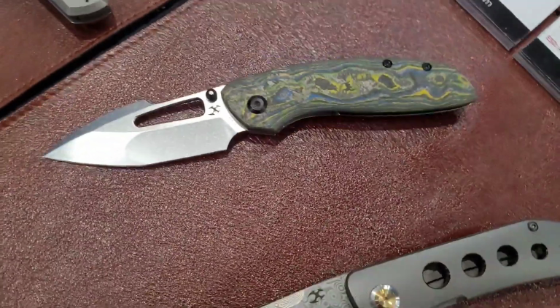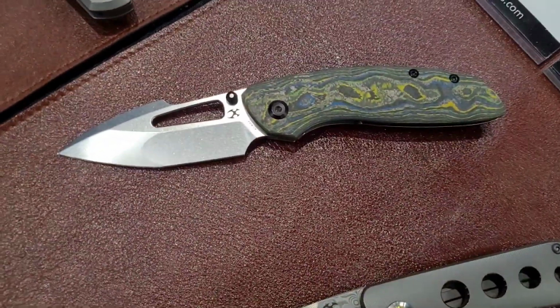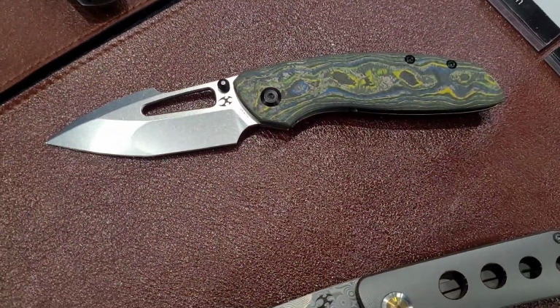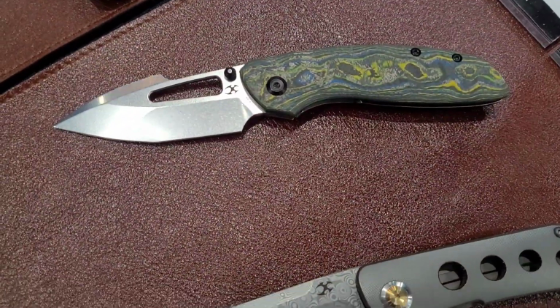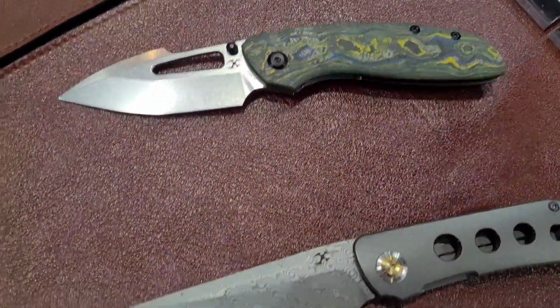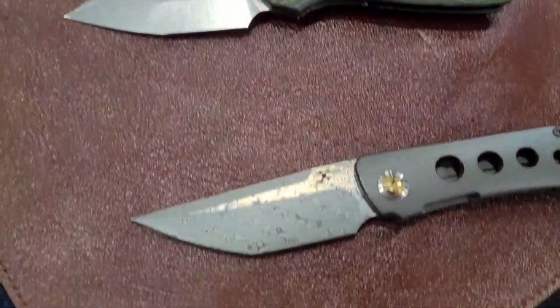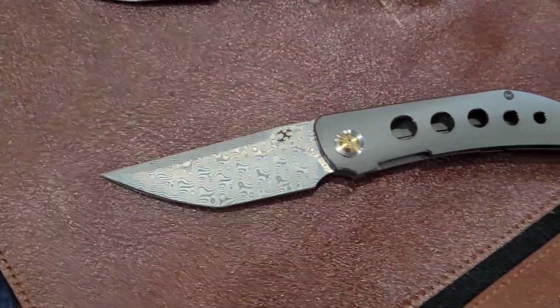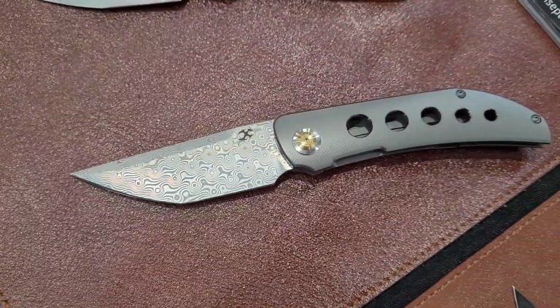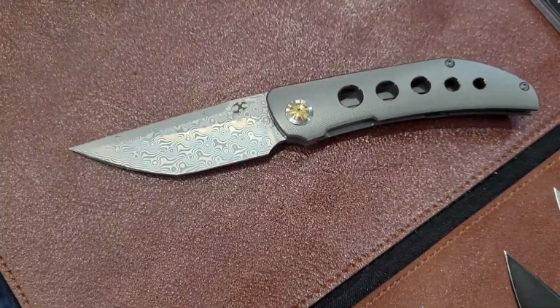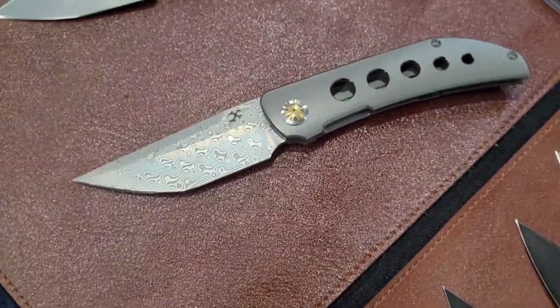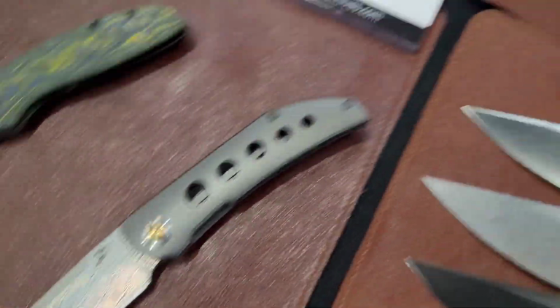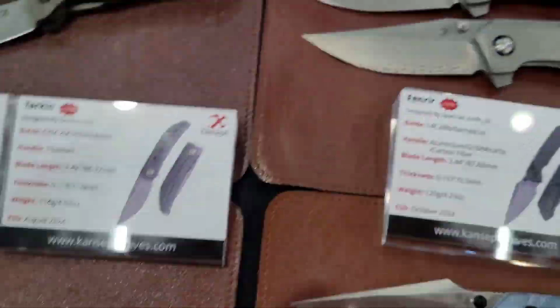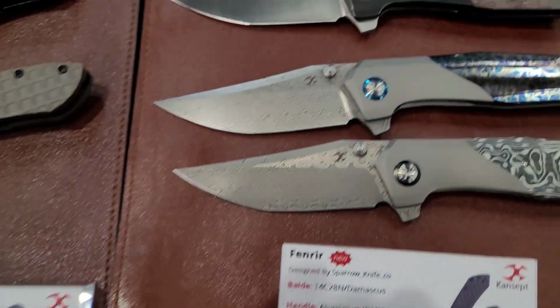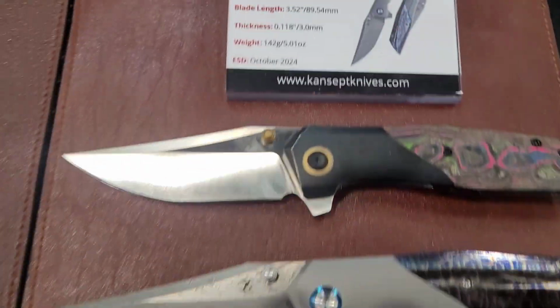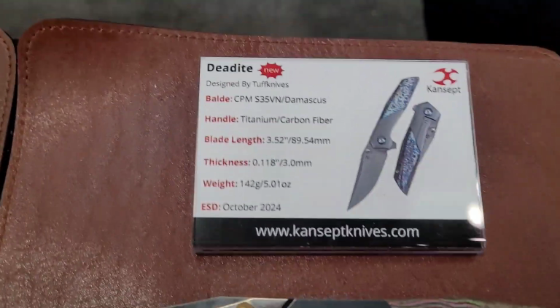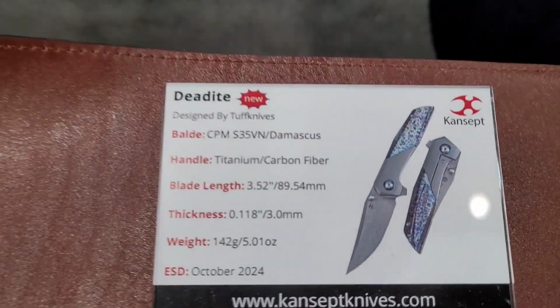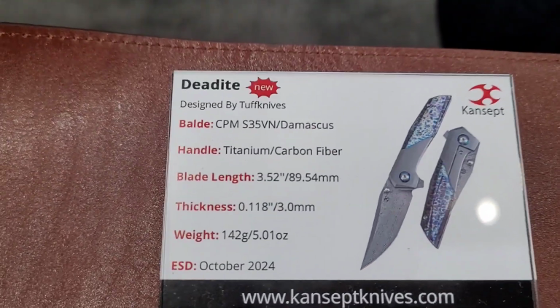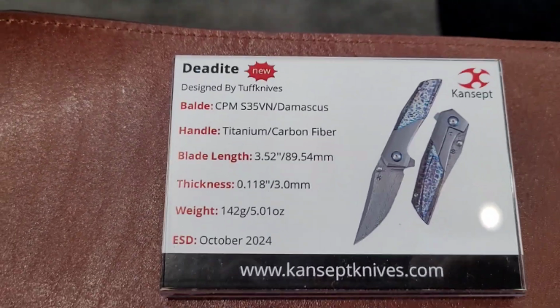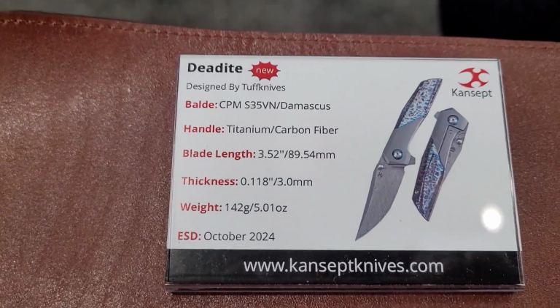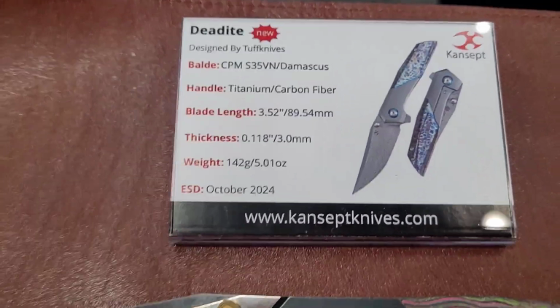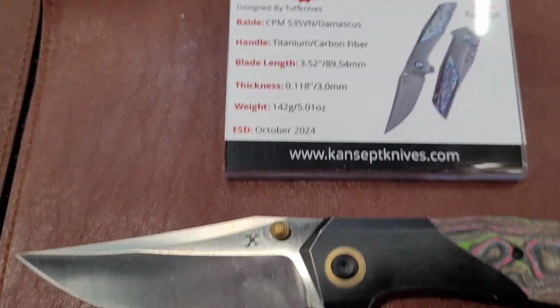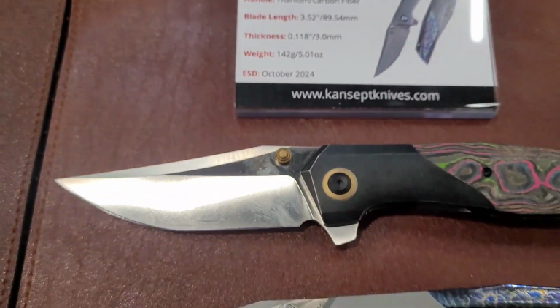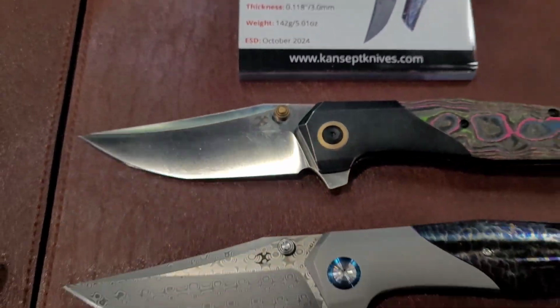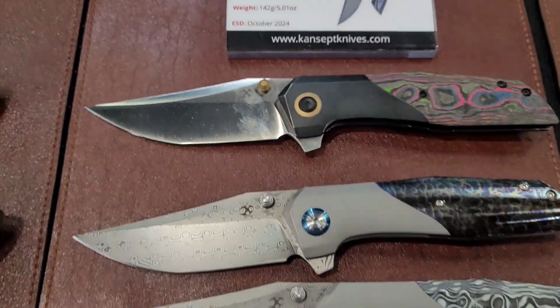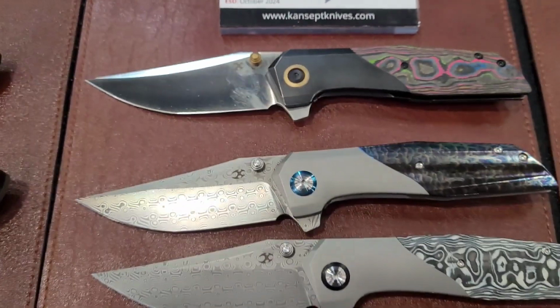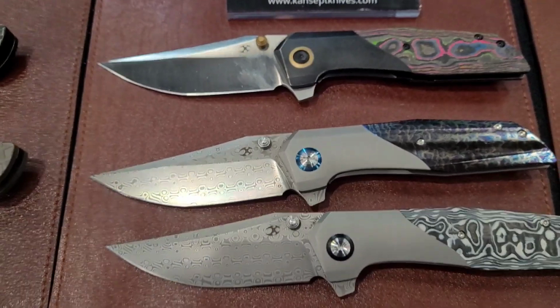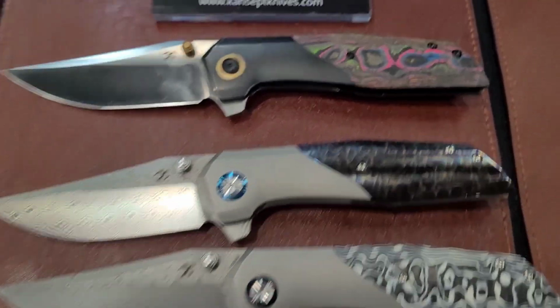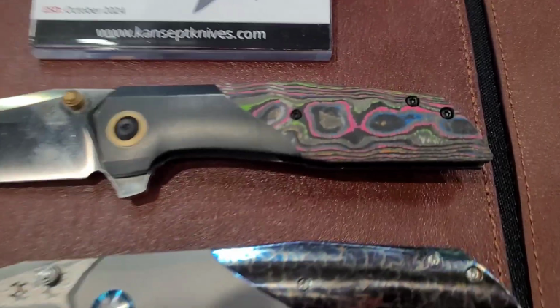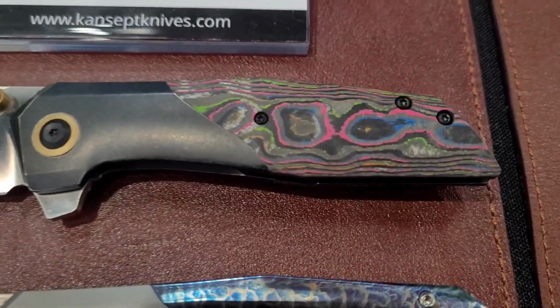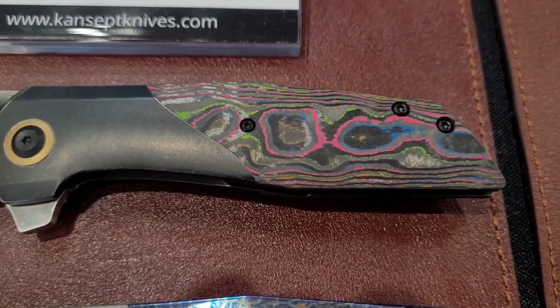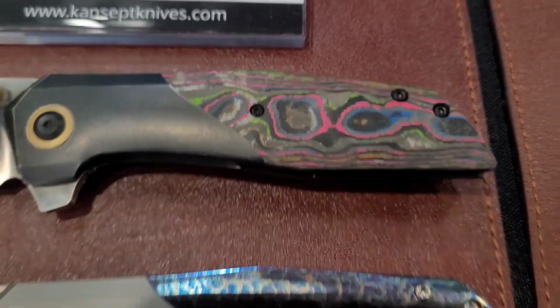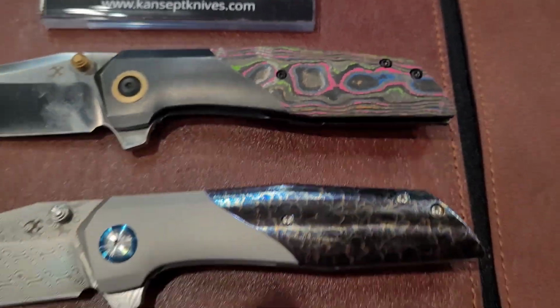Then we've got the Link and the Tarkin — there you go. And then we've got the Deadlight, which is new. Dude, check that out — I like that.